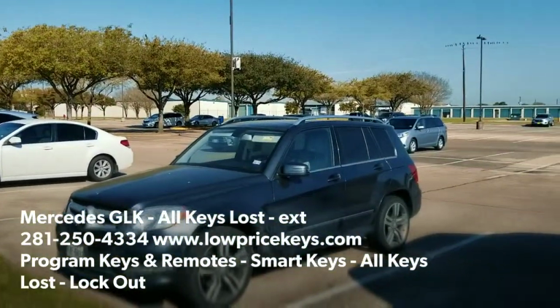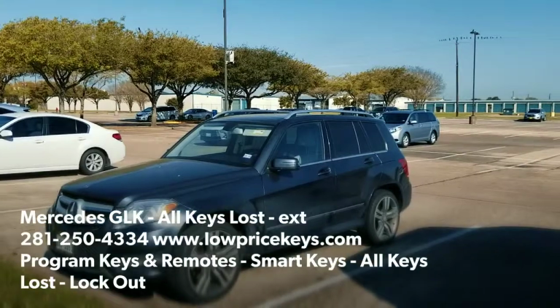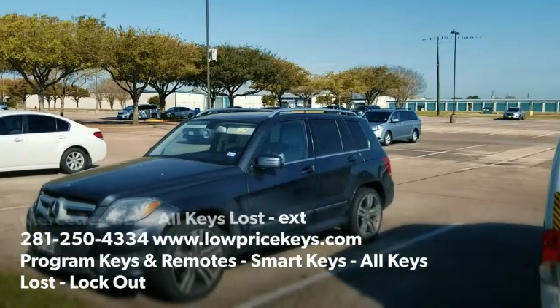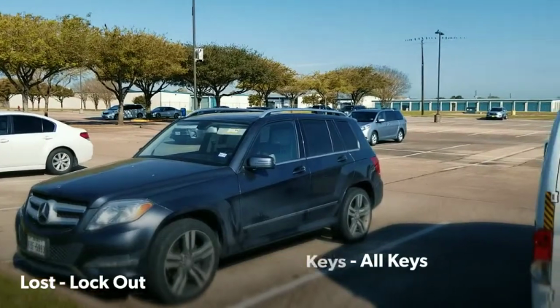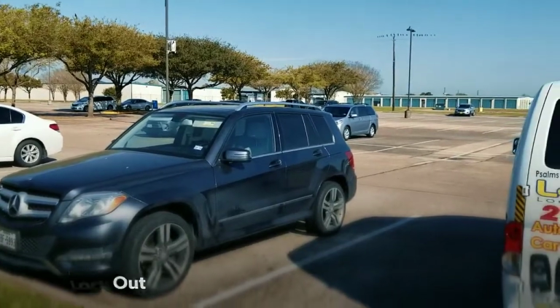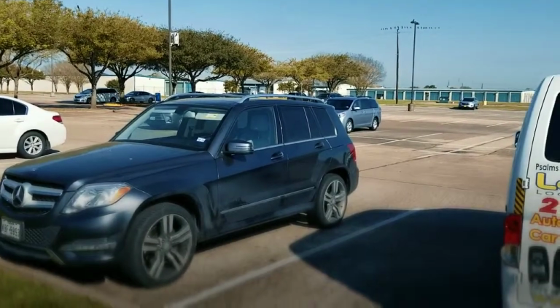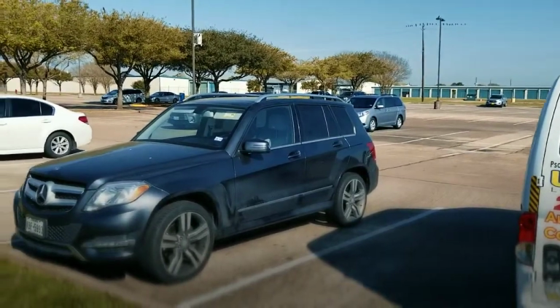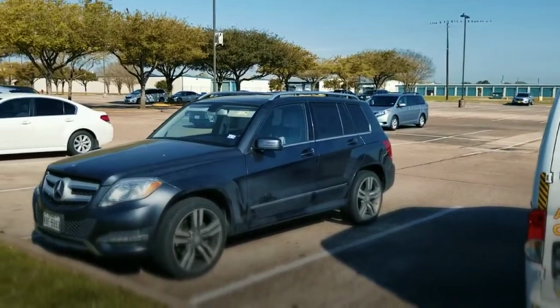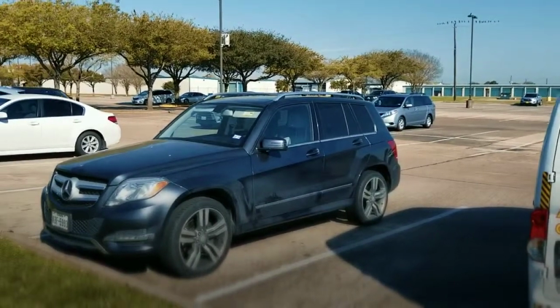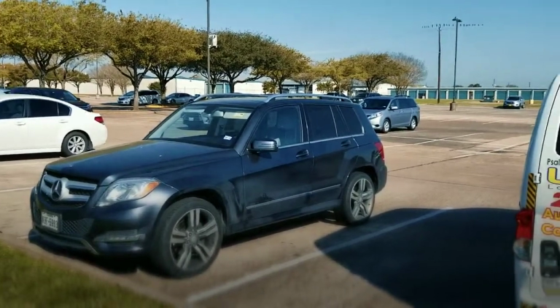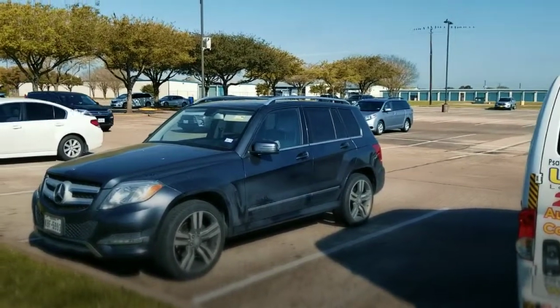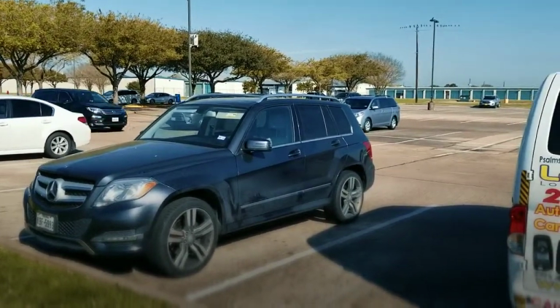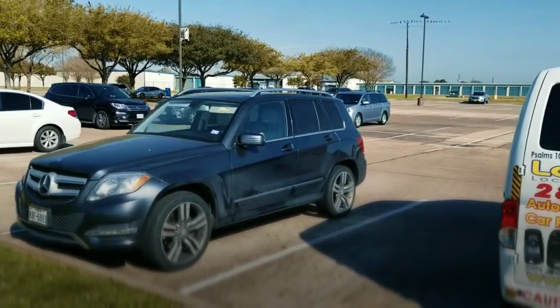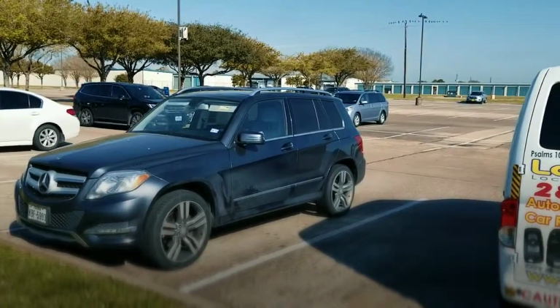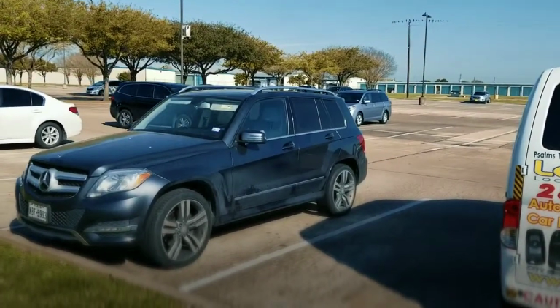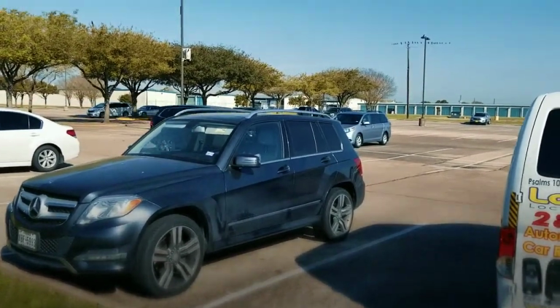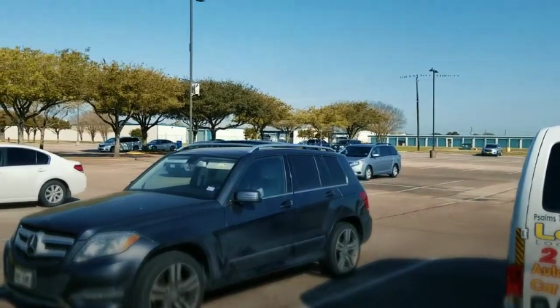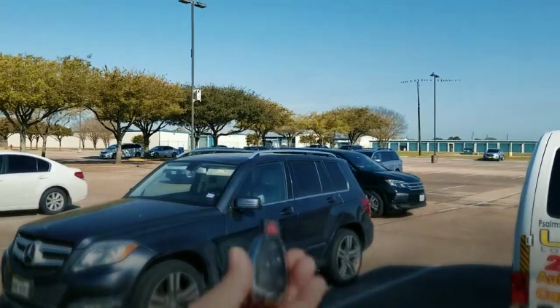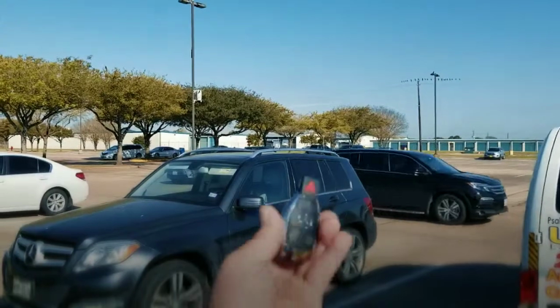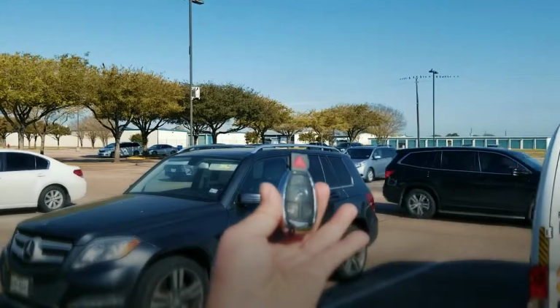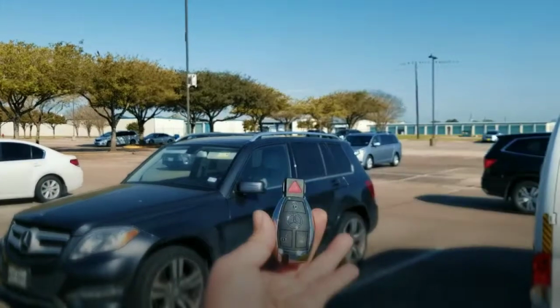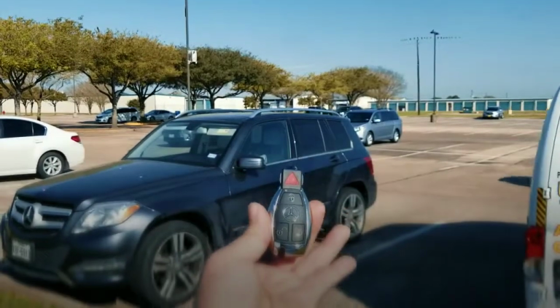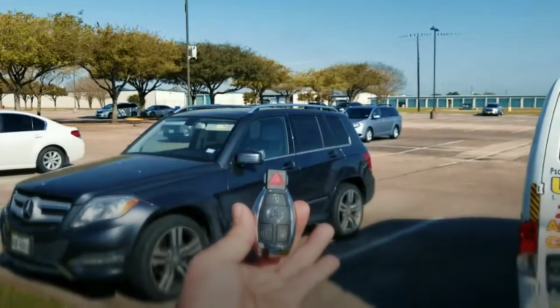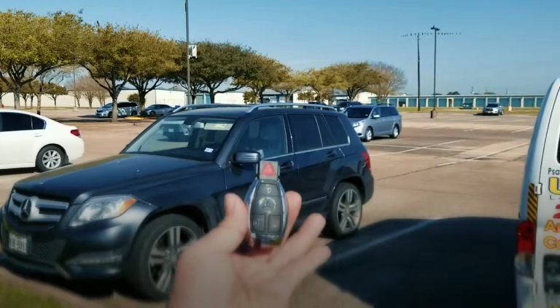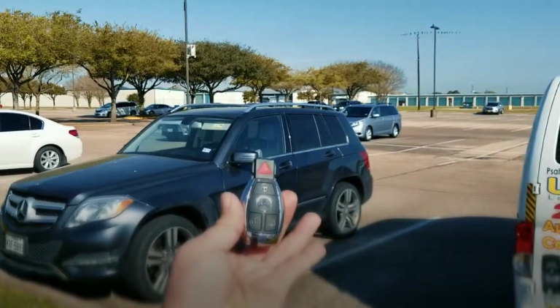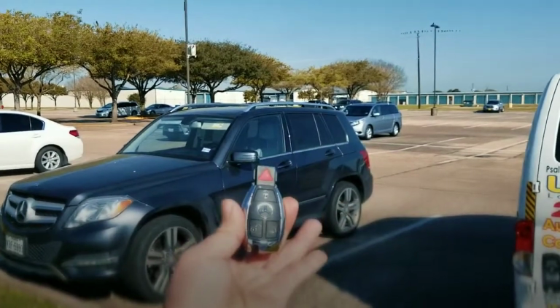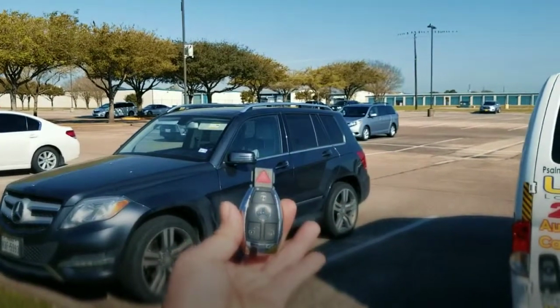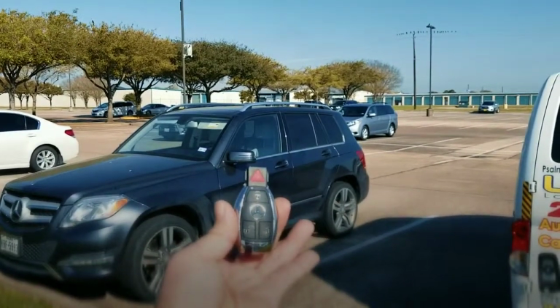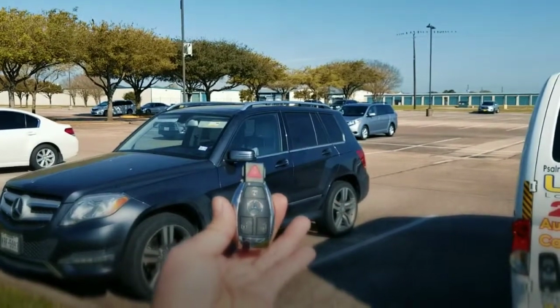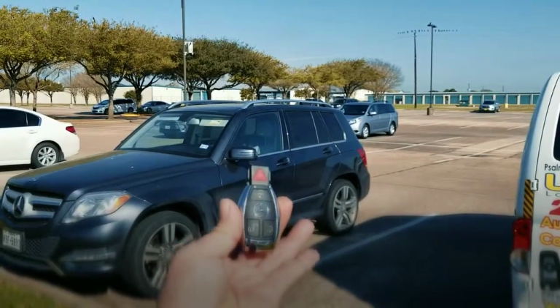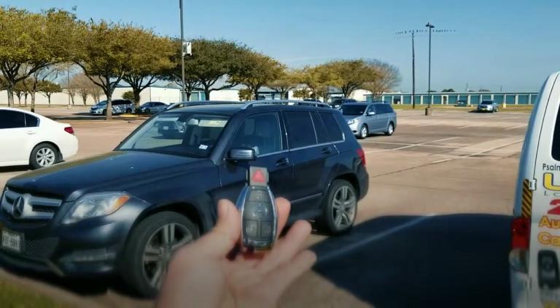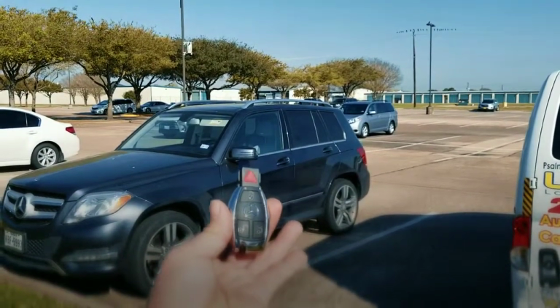He did his jog, morning walk, whatever — the key fell apart and he has no idea where it is. Today we're doing a 2013 GLK 350. The customer lost all their keys and we're here to program.